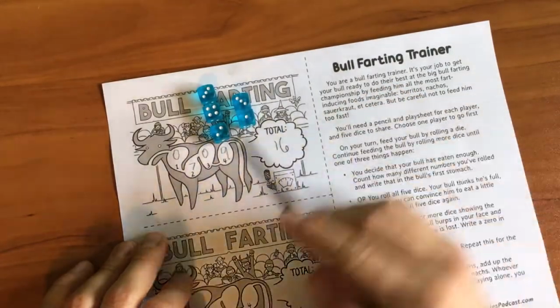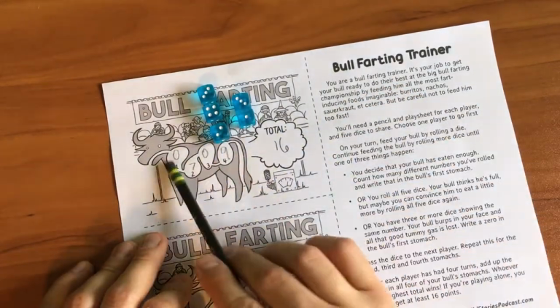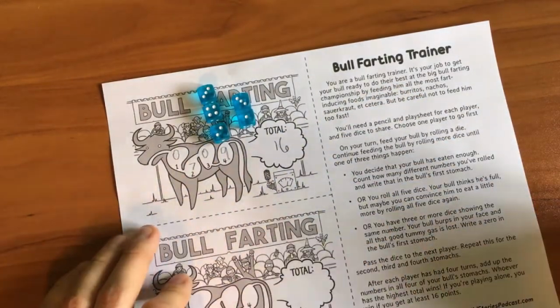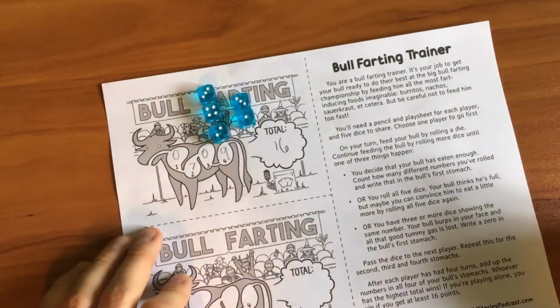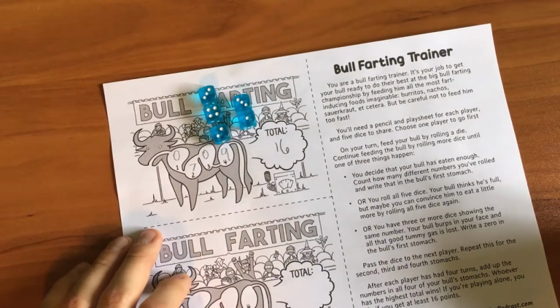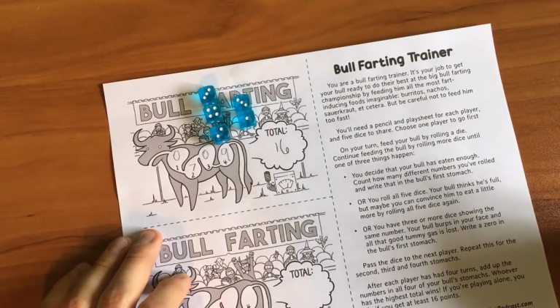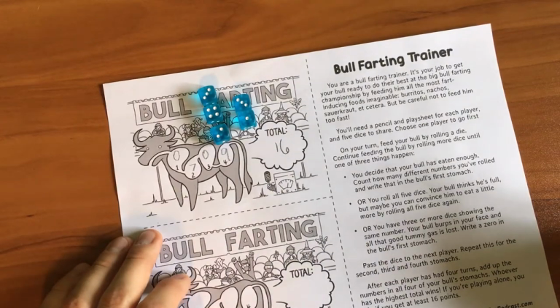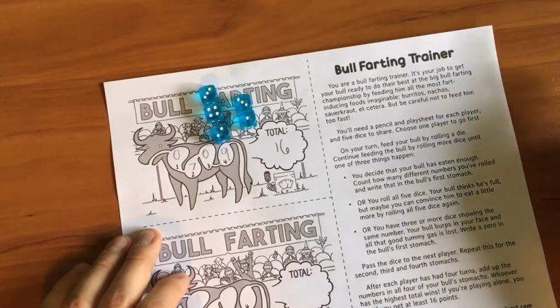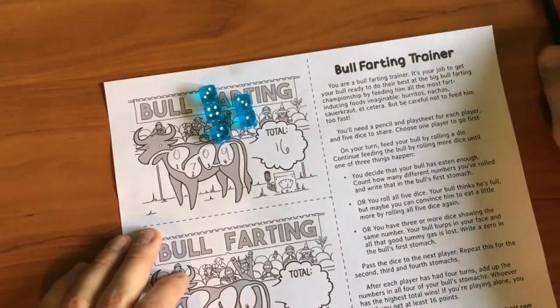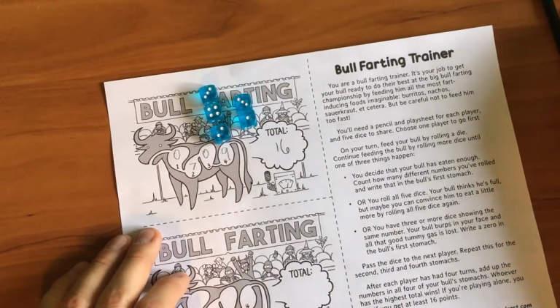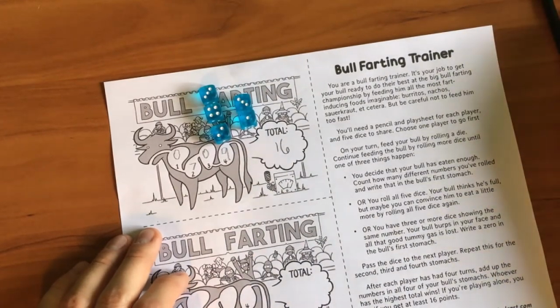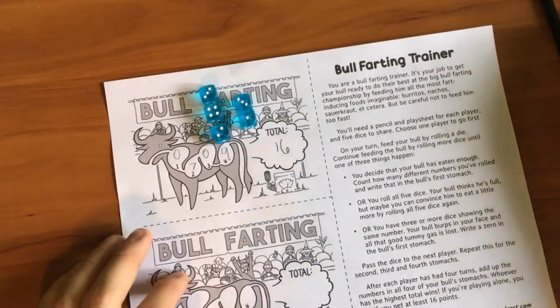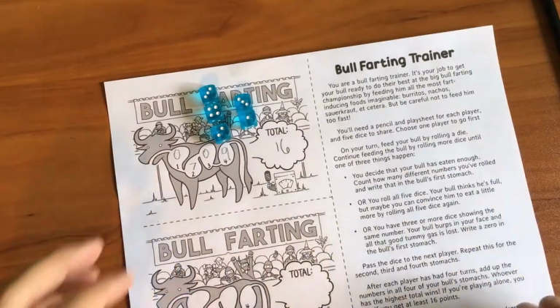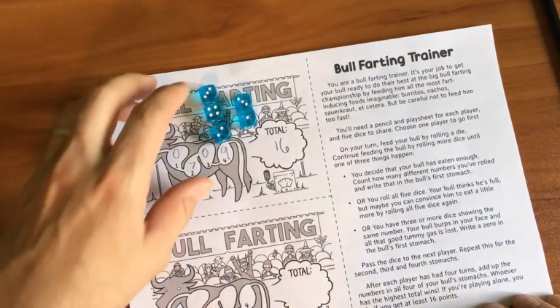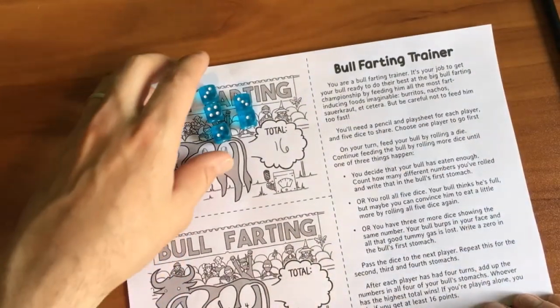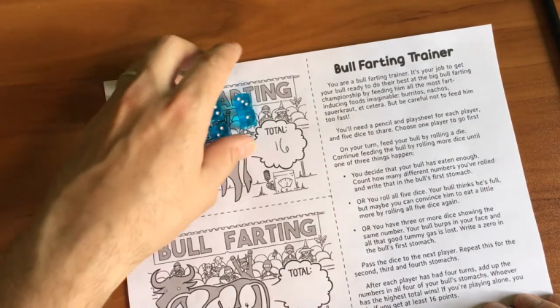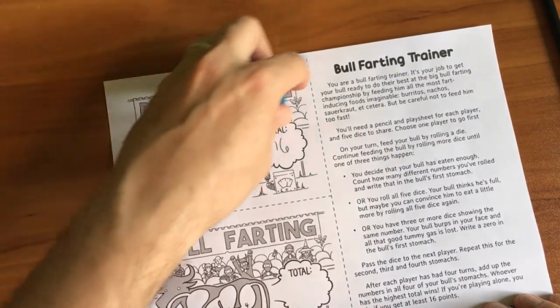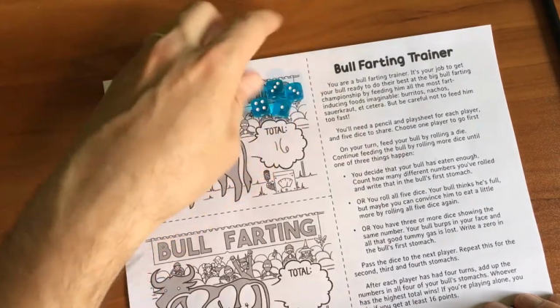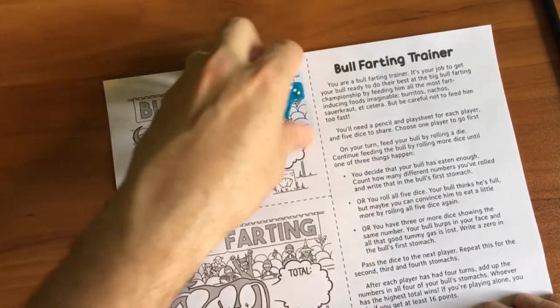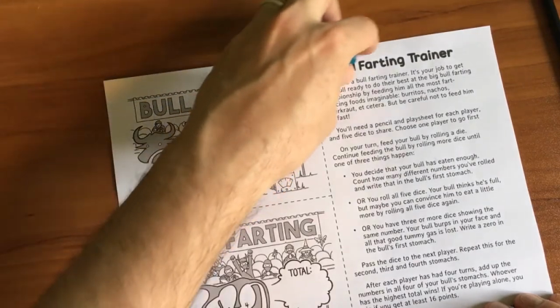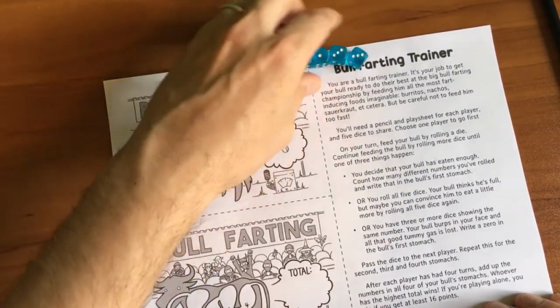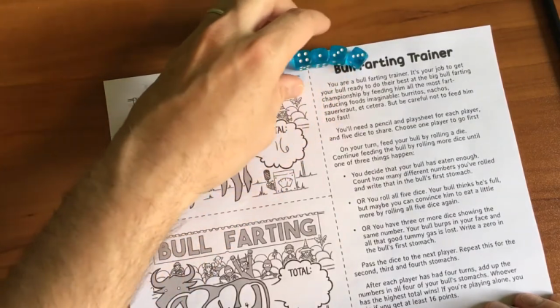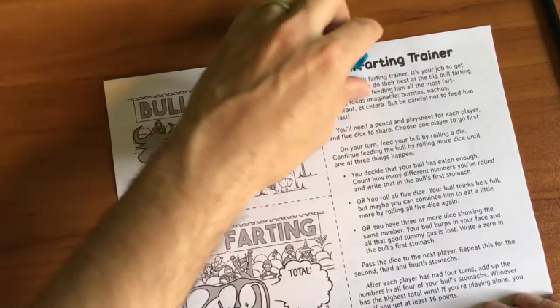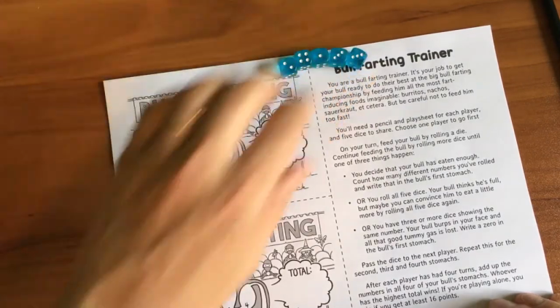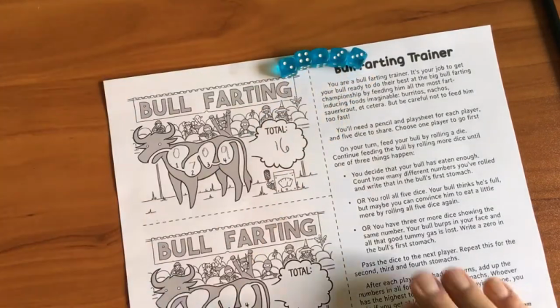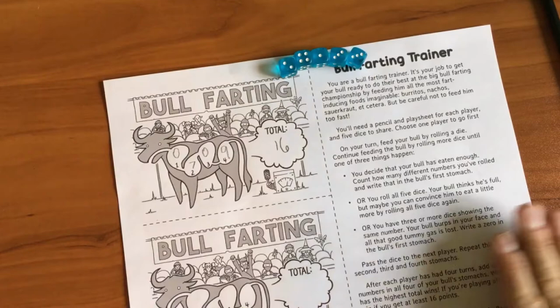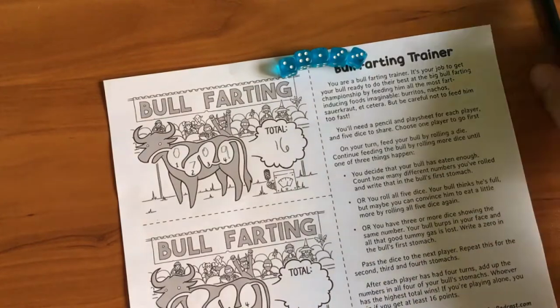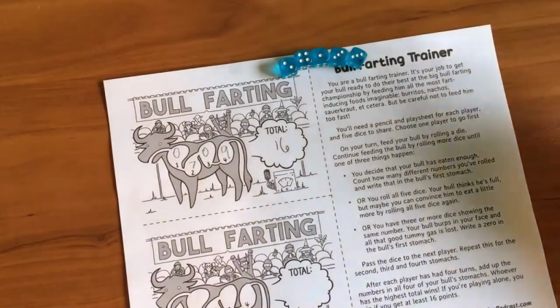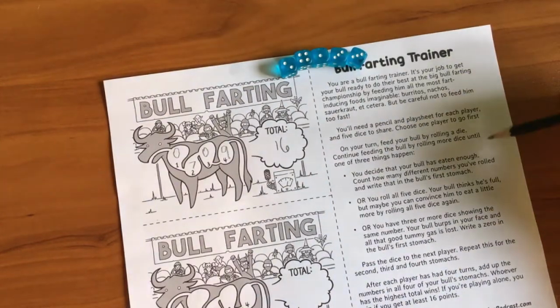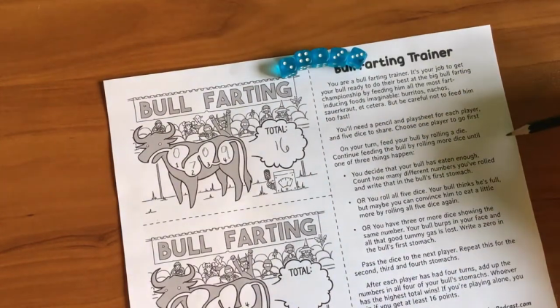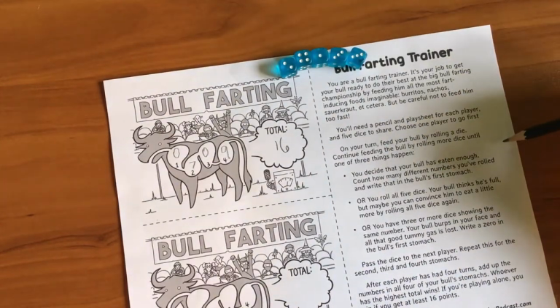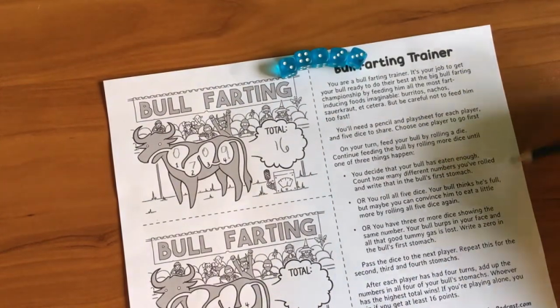Now I know I've got two zeros. I could have done better than that. There are other ways to play. That's my favorite way to play. My son Jackson, he likes to play as the rules are specifically written.